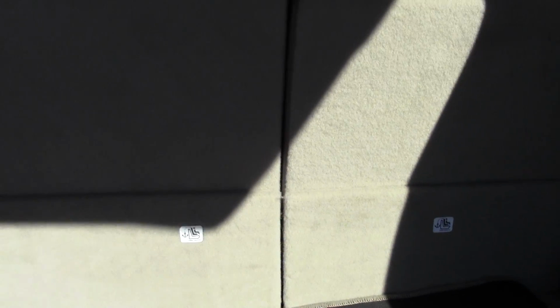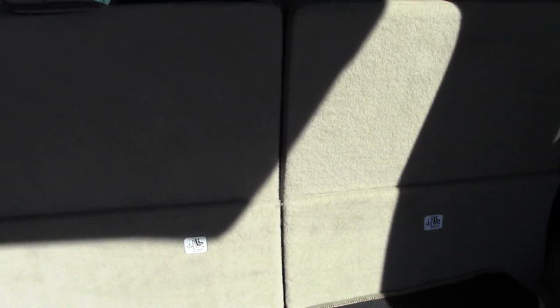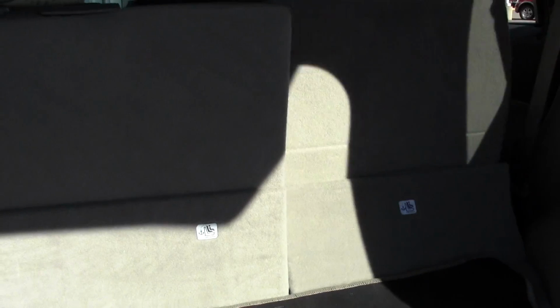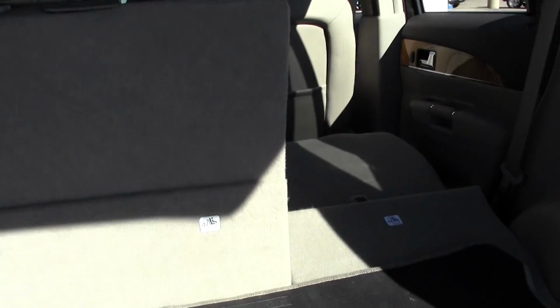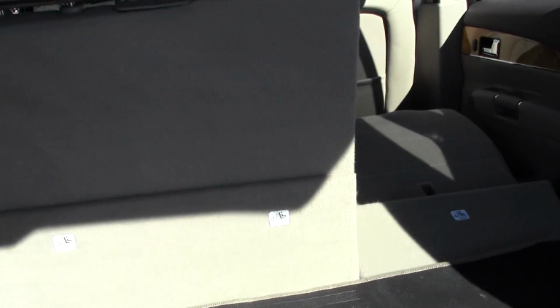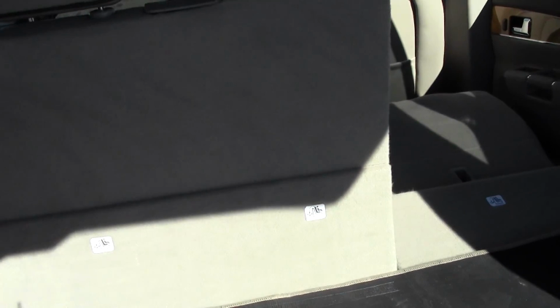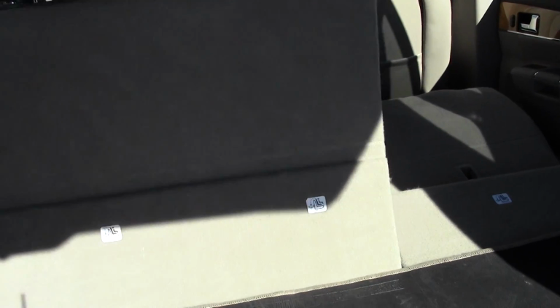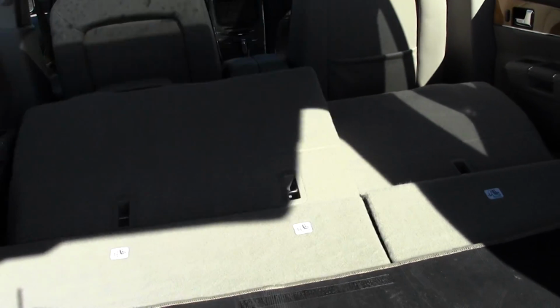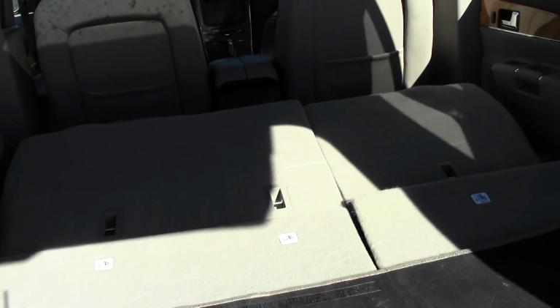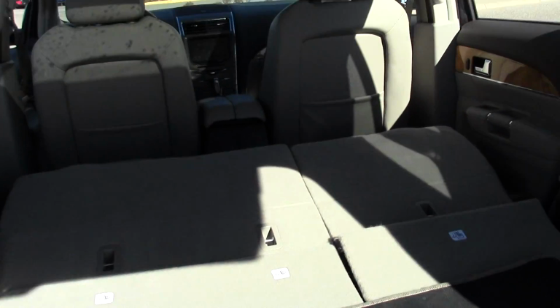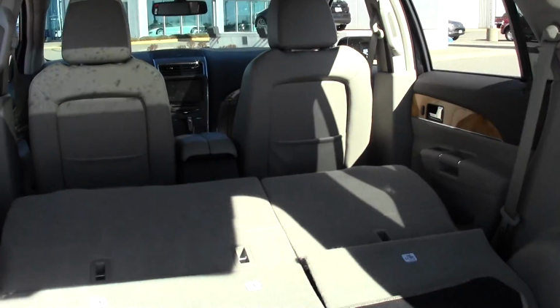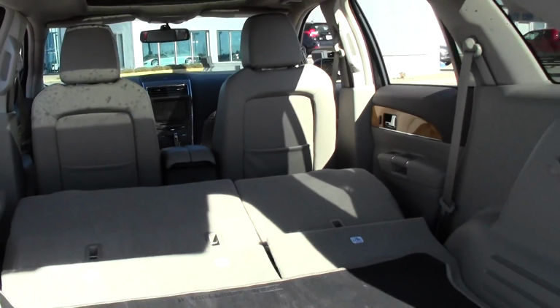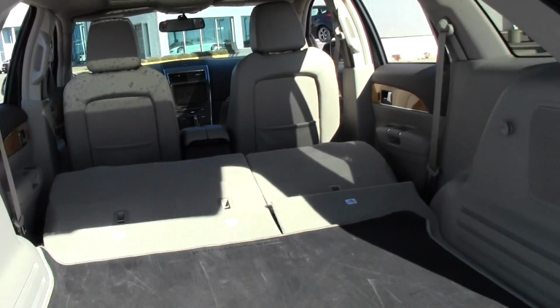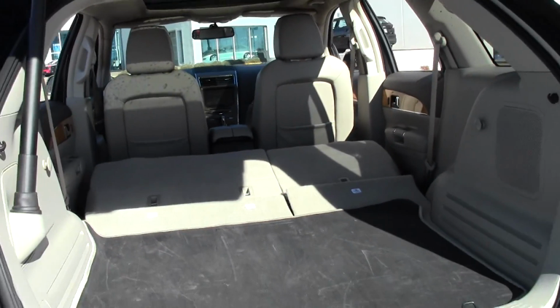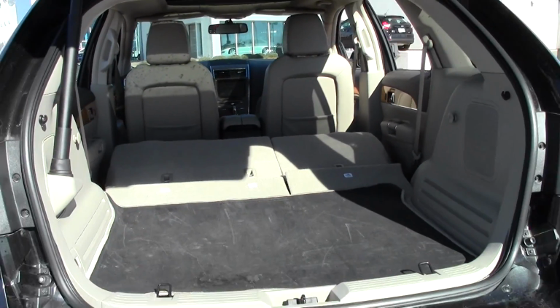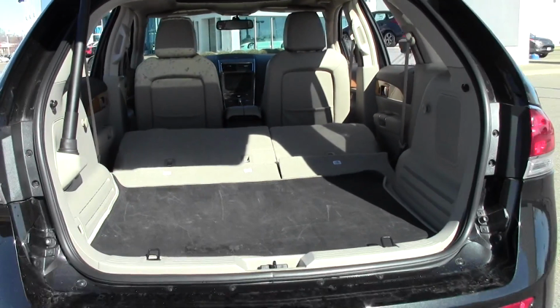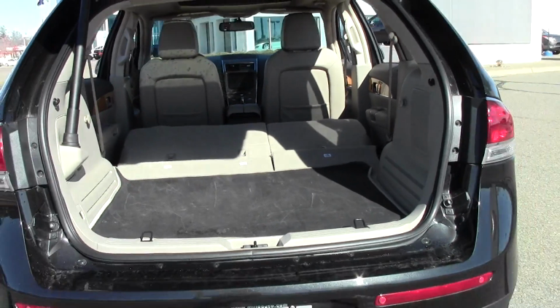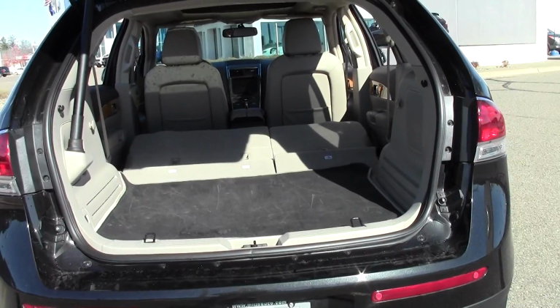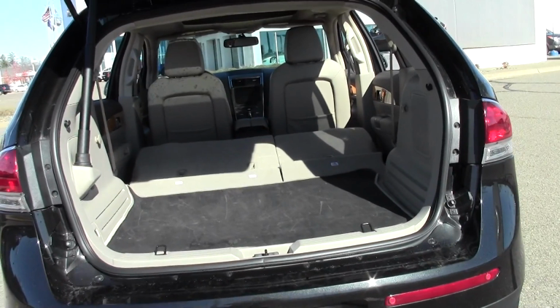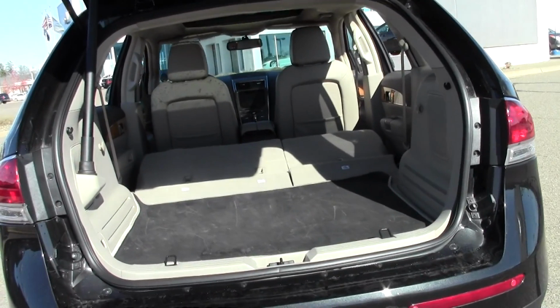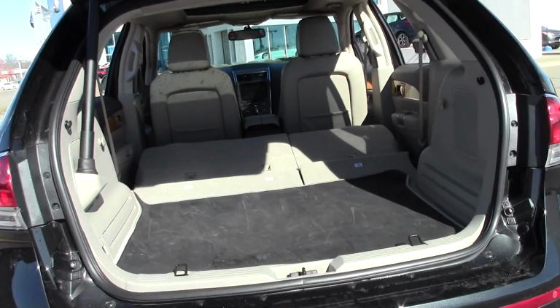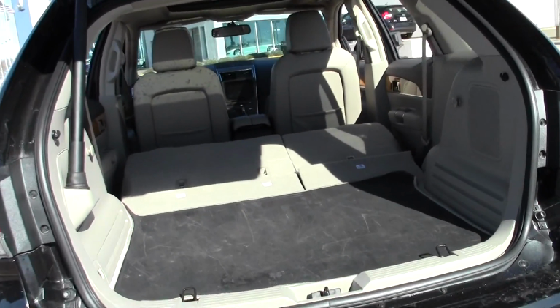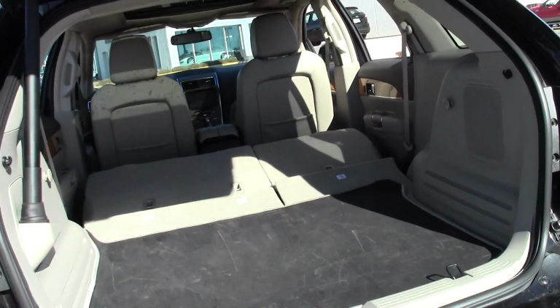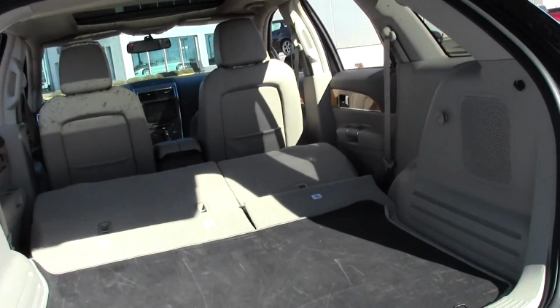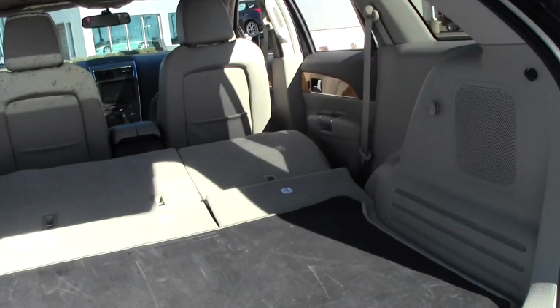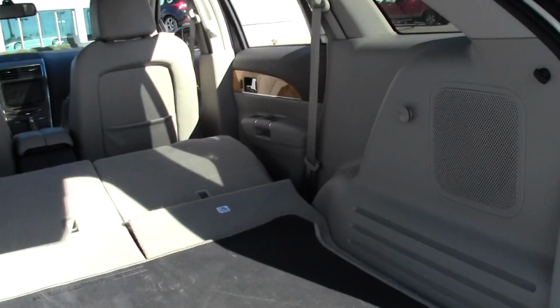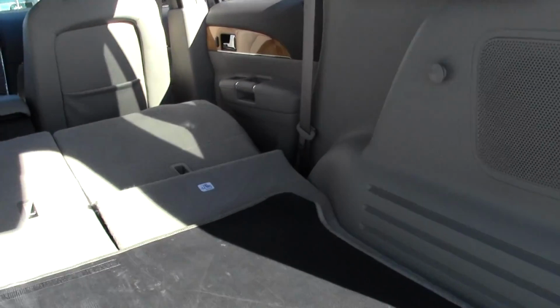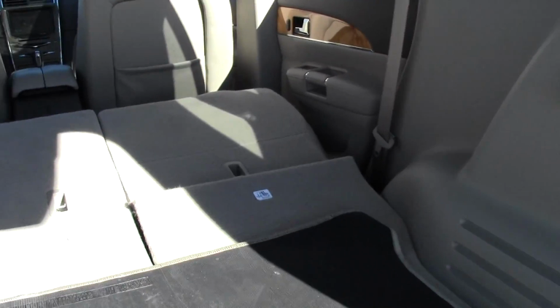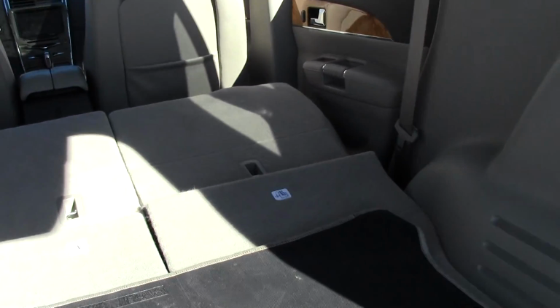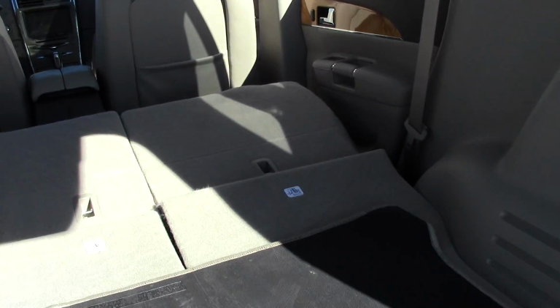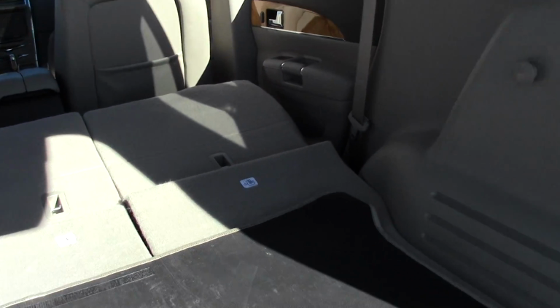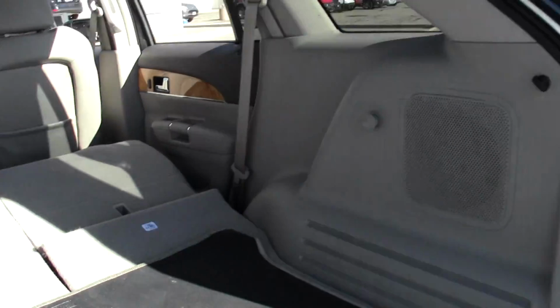If you need more space, there are buttons on the side that'll let you put the second row down. Now you have a nice flat space, great for hauling long objects. Let's go ahead and close this up.